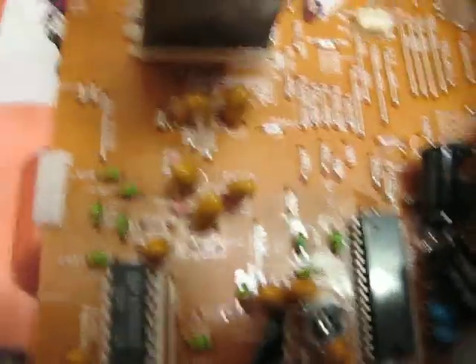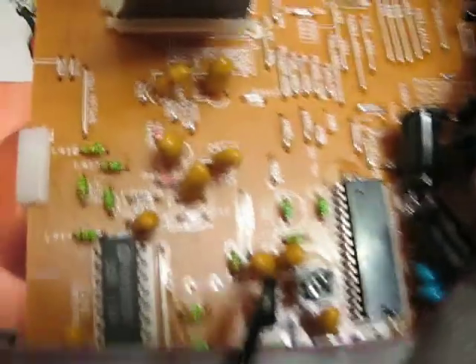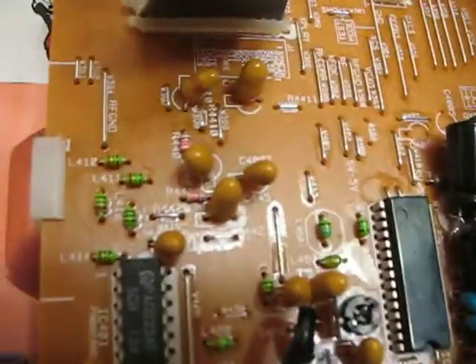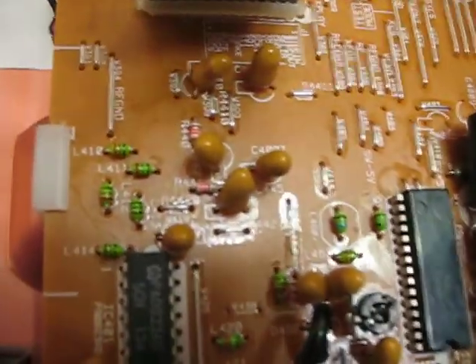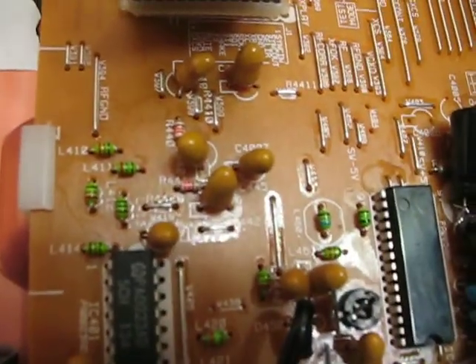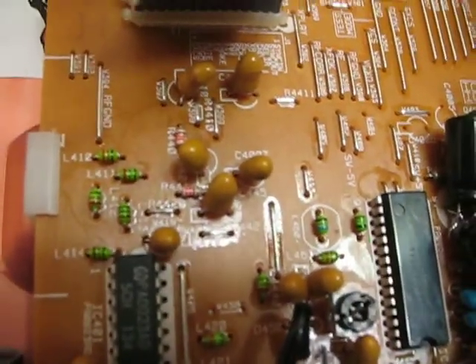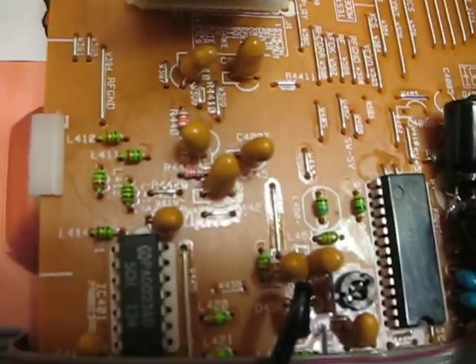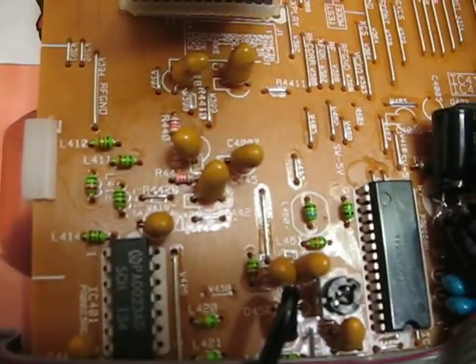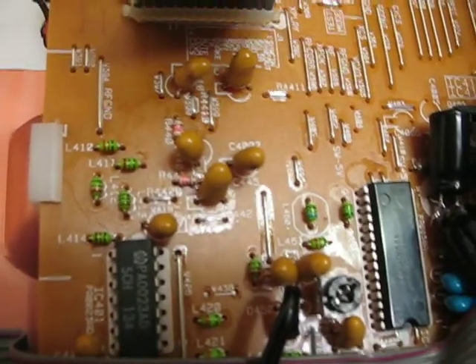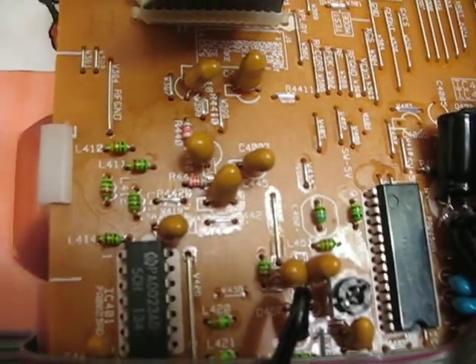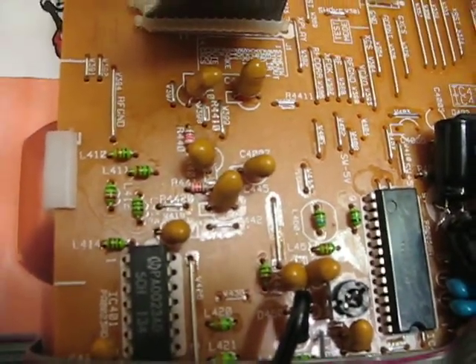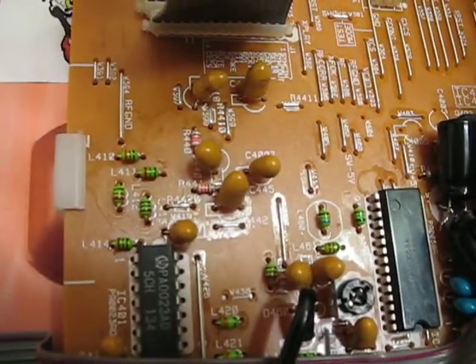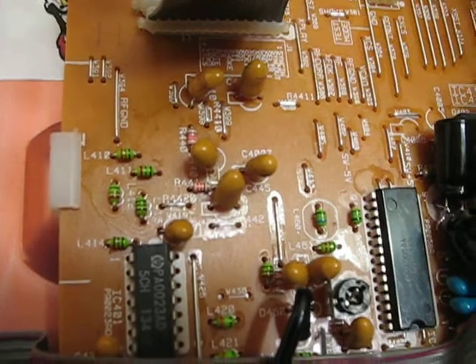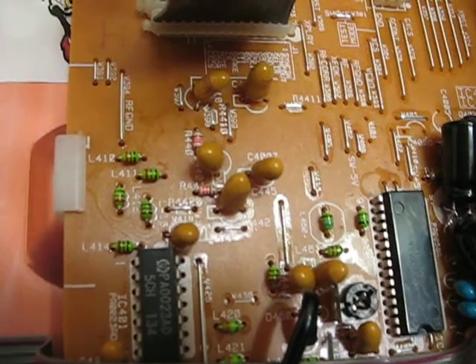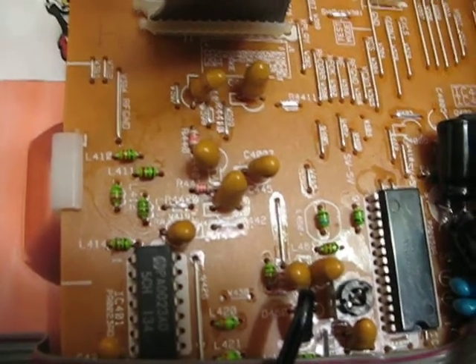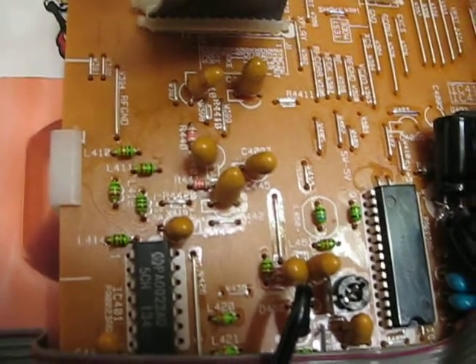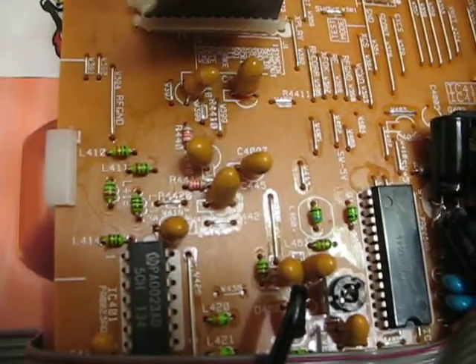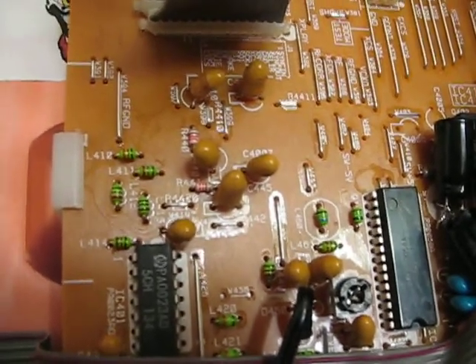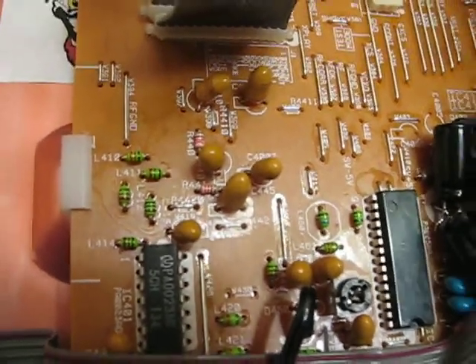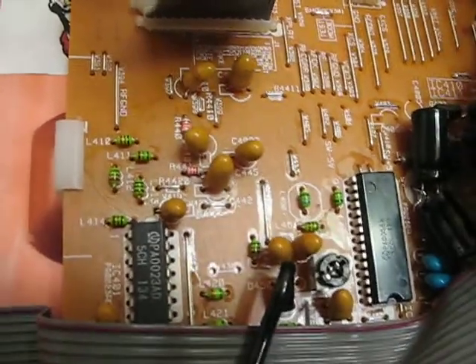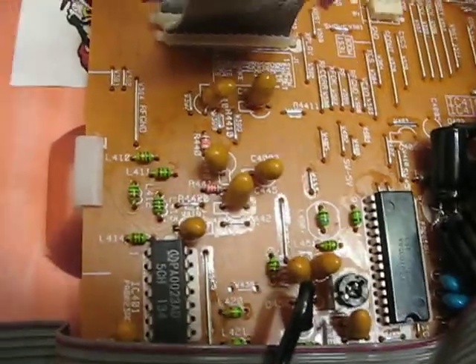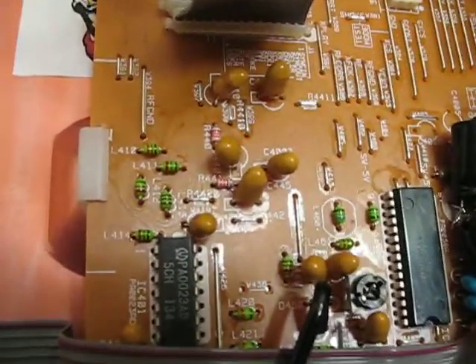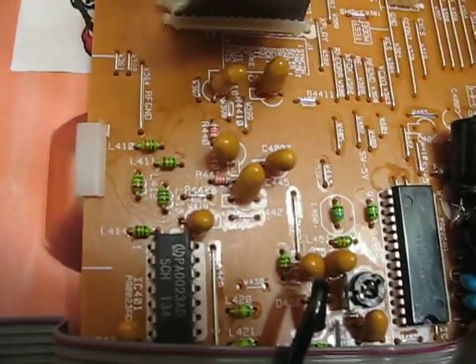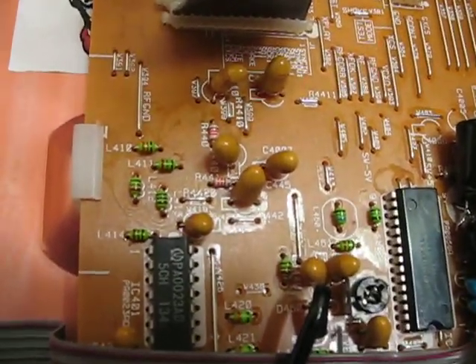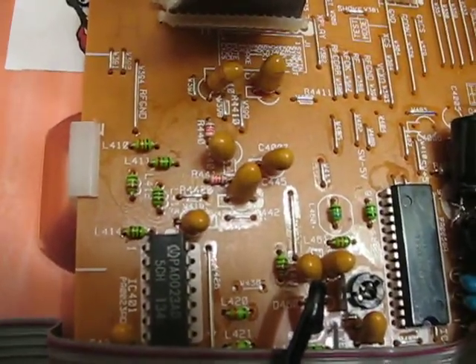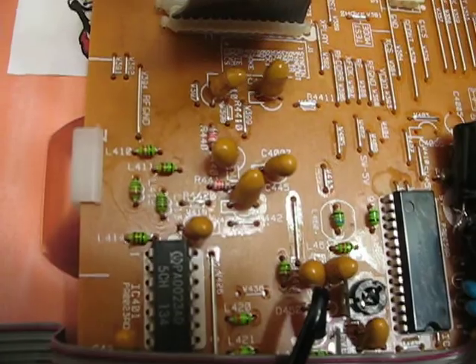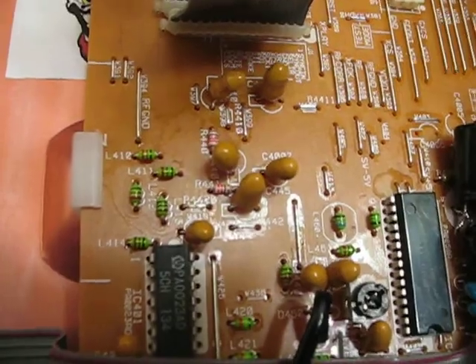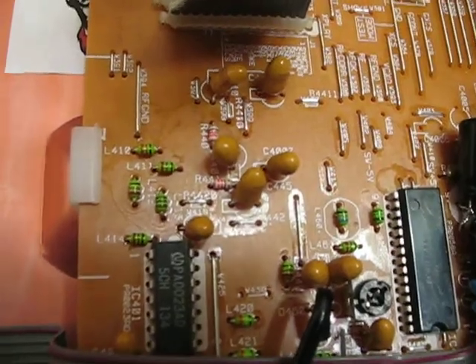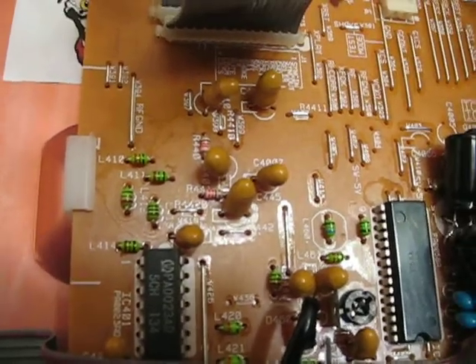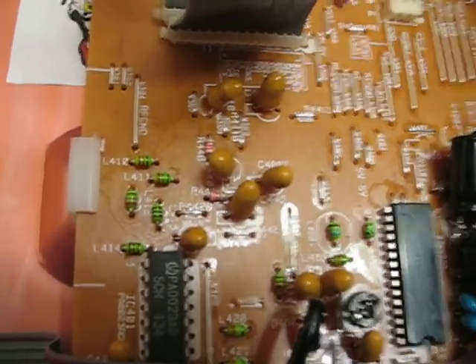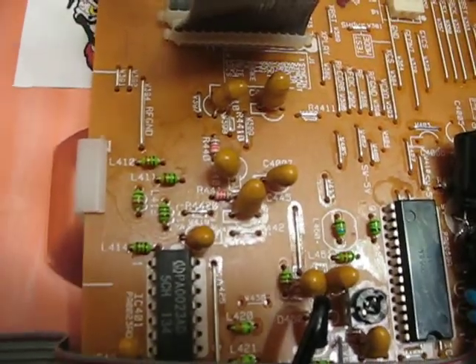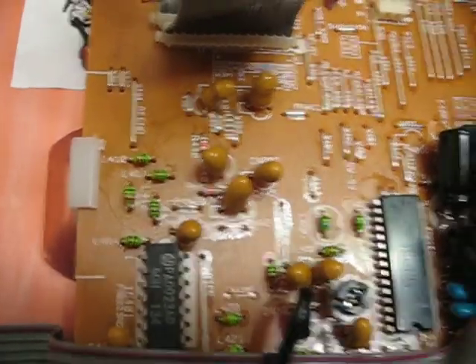I thought I'd go over the mods that I've made to this Pioneer CLD-99. You can see here that this is all stuffed with tantalum now — there's no more electrolytic there.